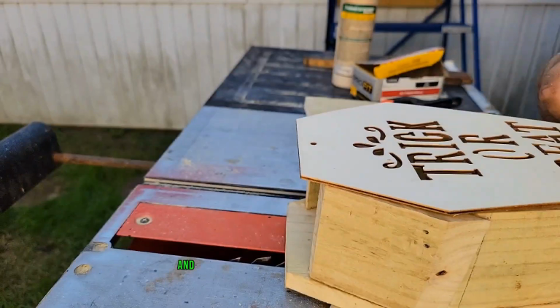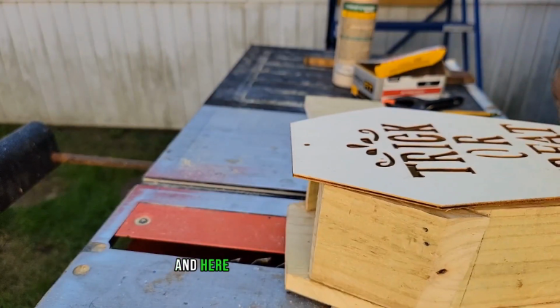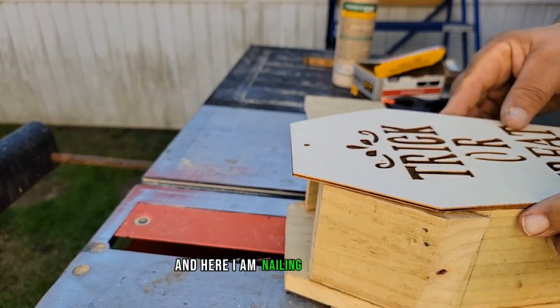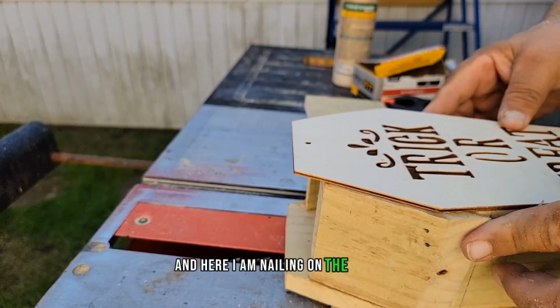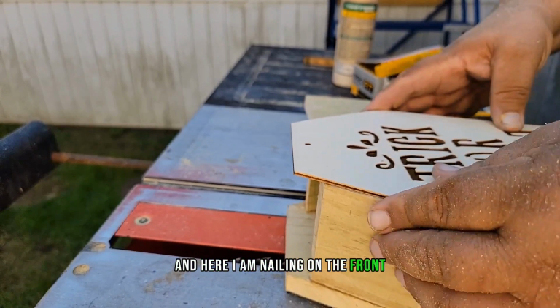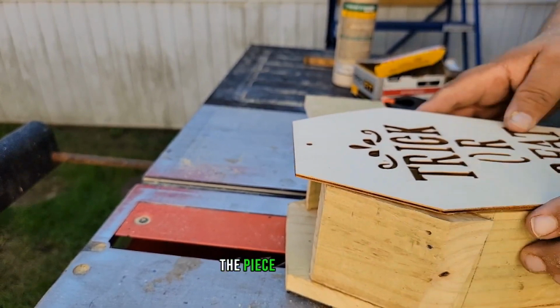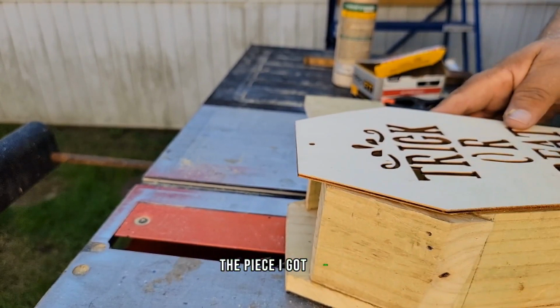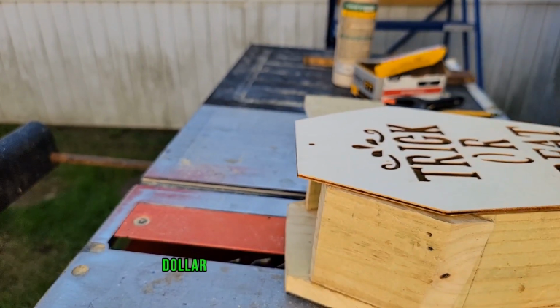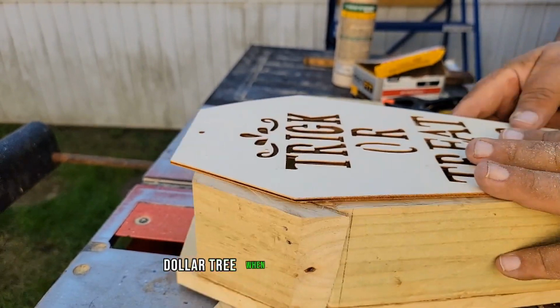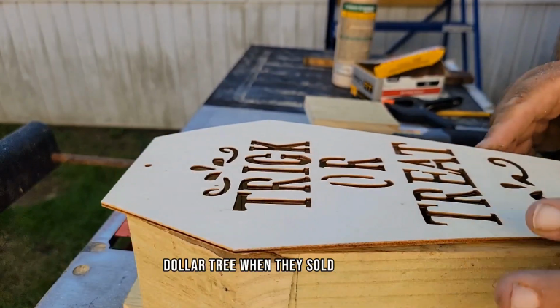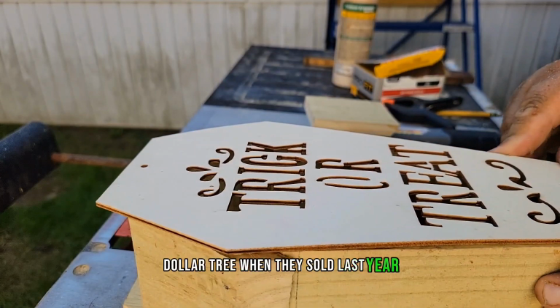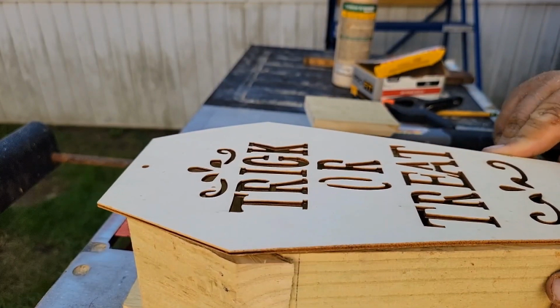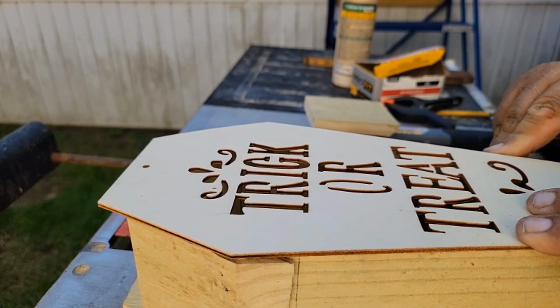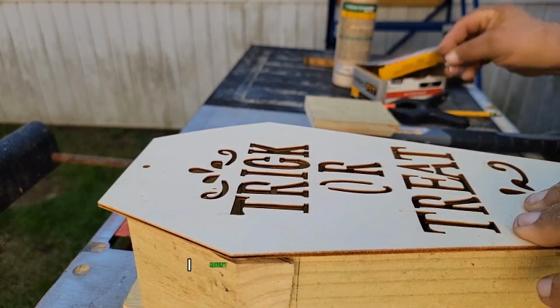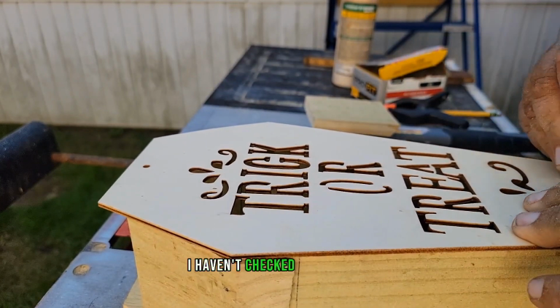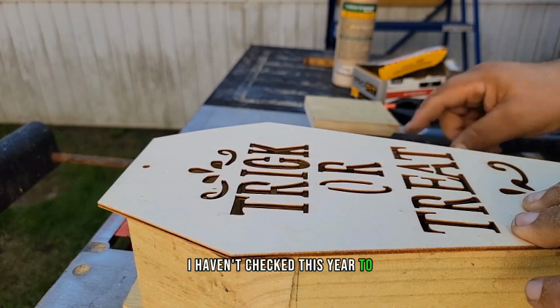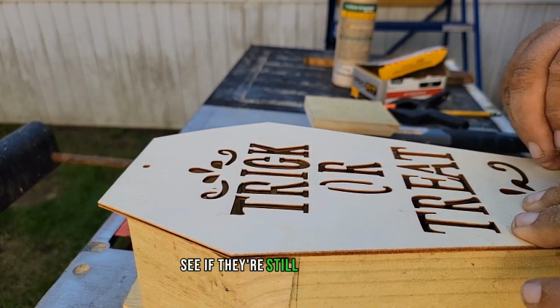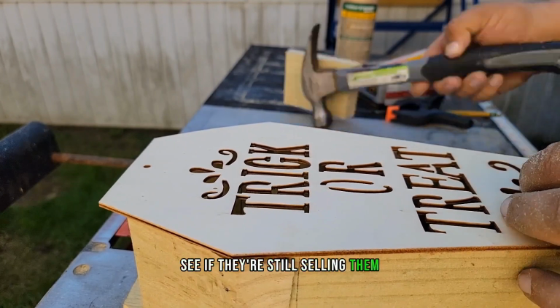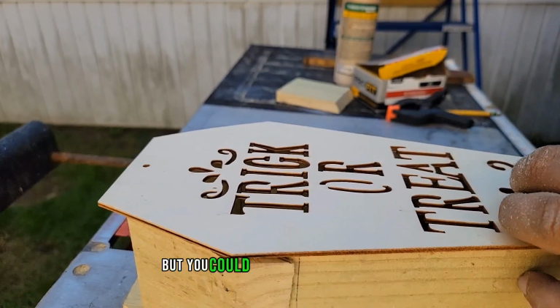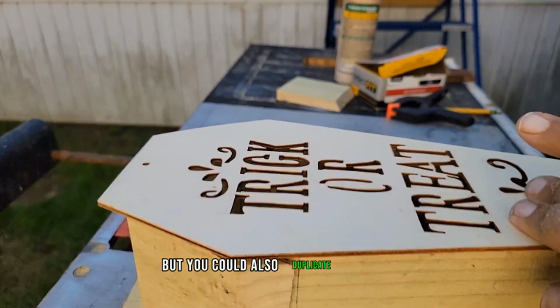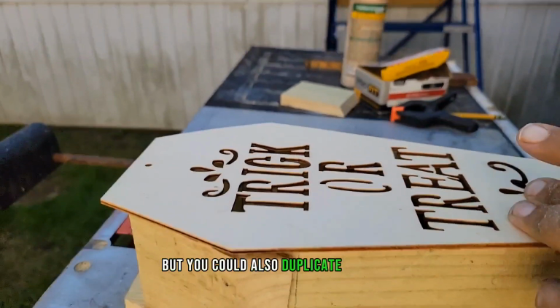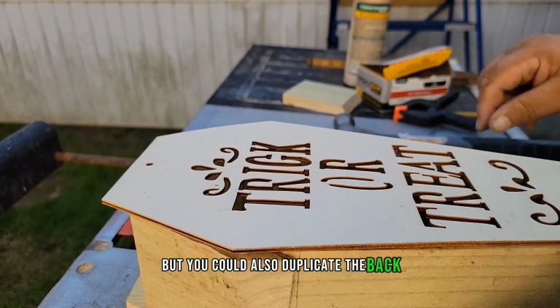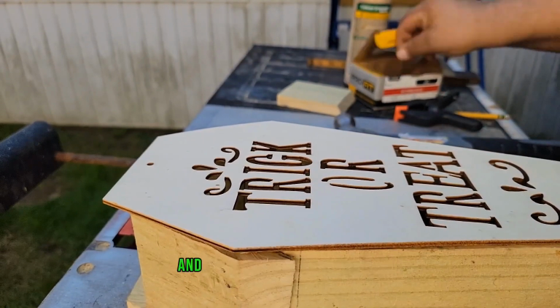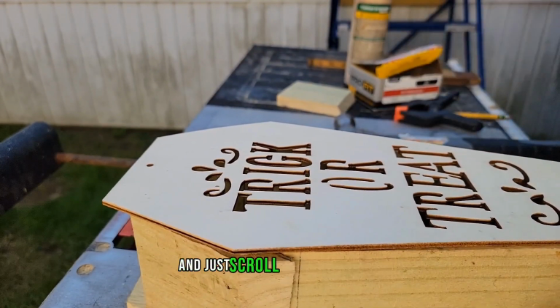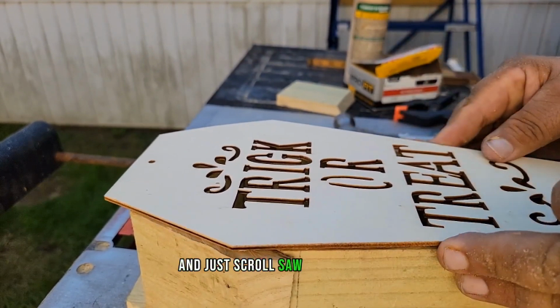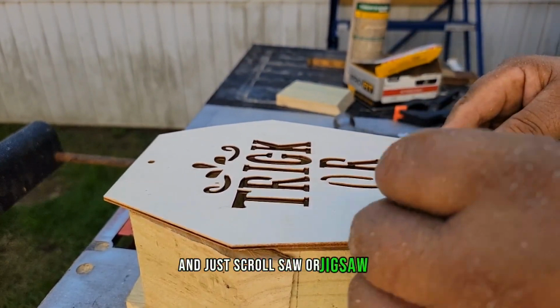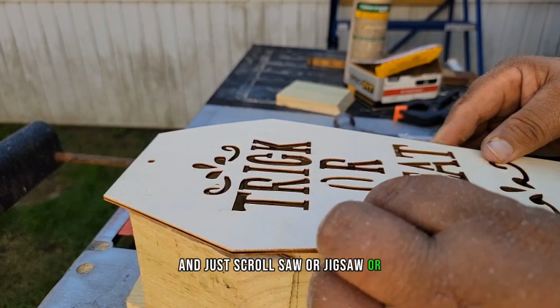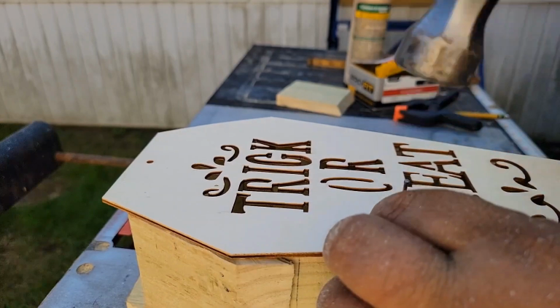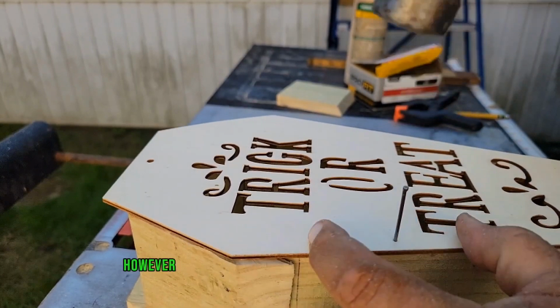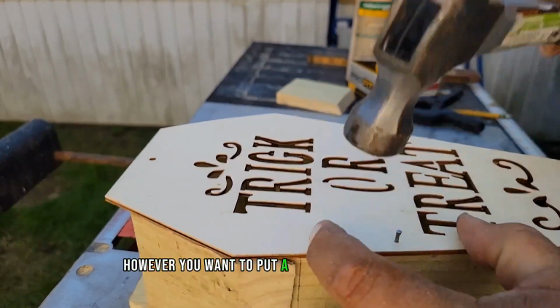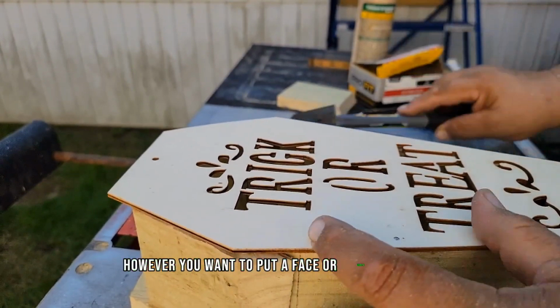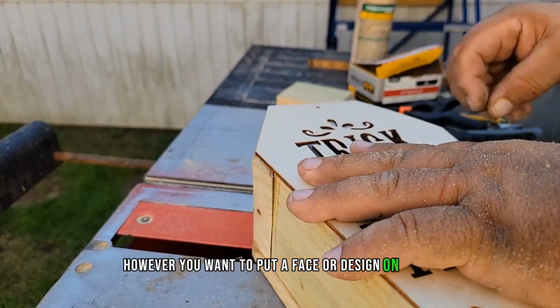Here I am nailing on the front — the piece I got from Dollar Tree when they sold them last year. I haven't checked to see if they're still selling them, but you could also duplicate the back and use a scroll saw or jig saw to put a face or design on there.